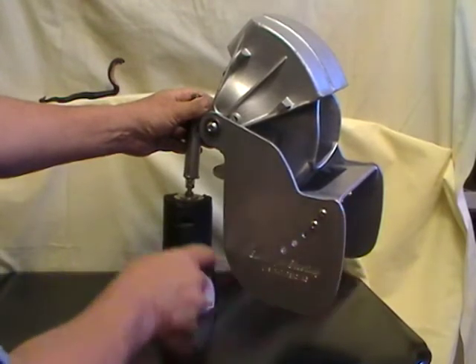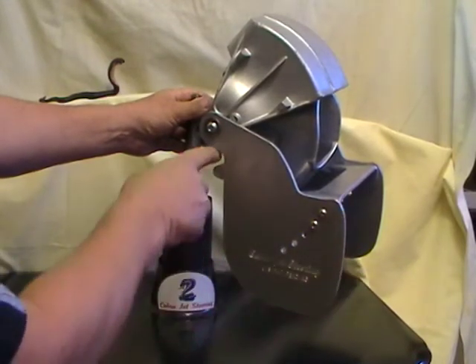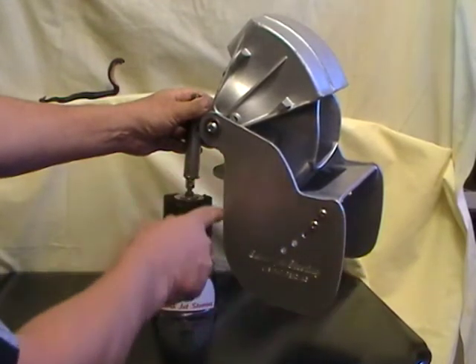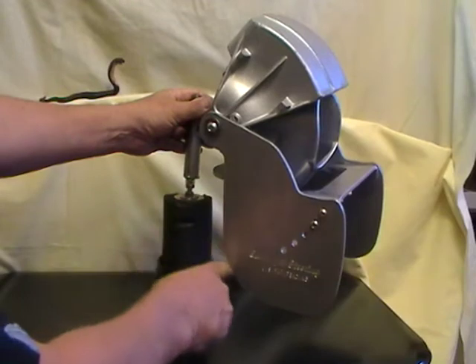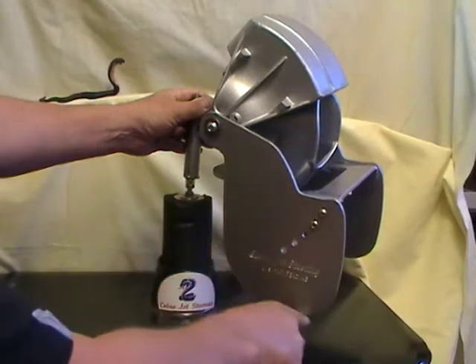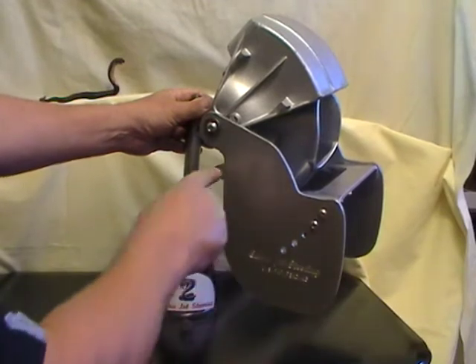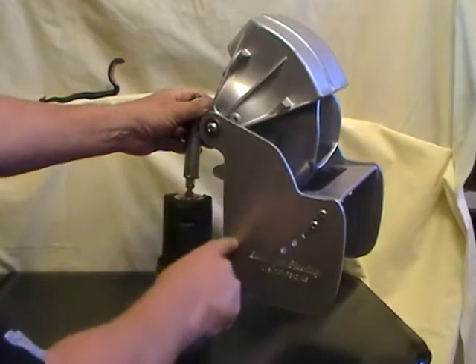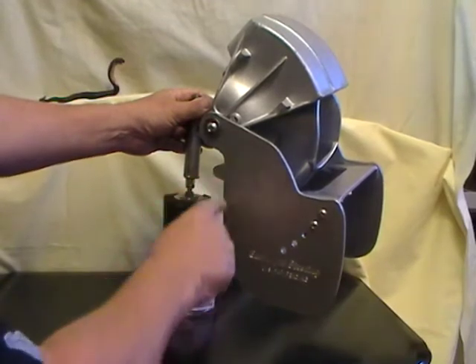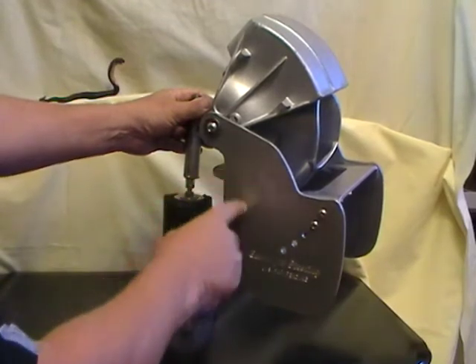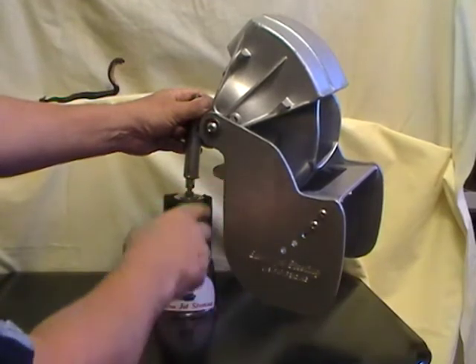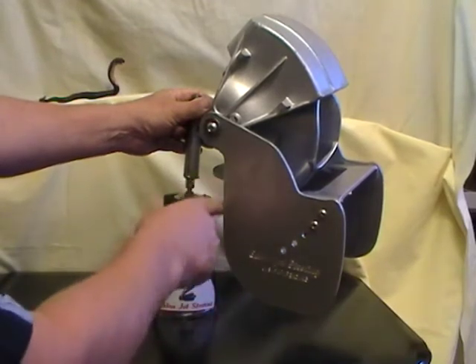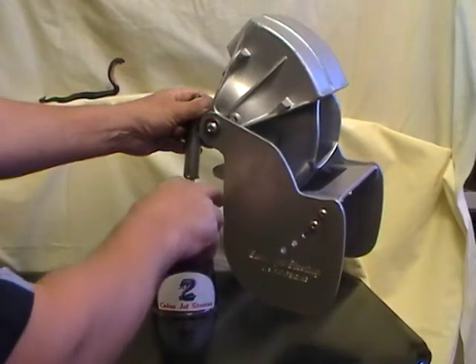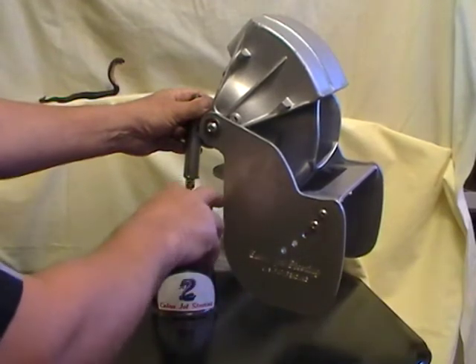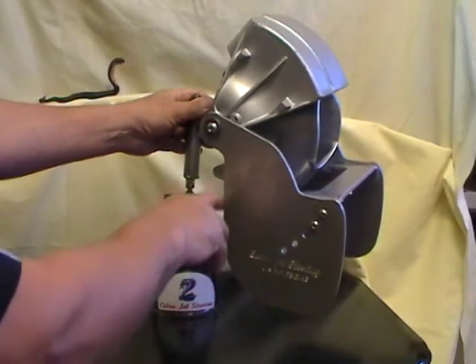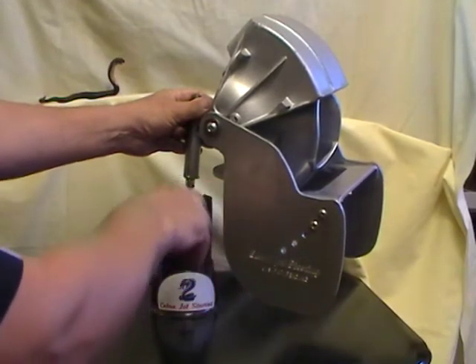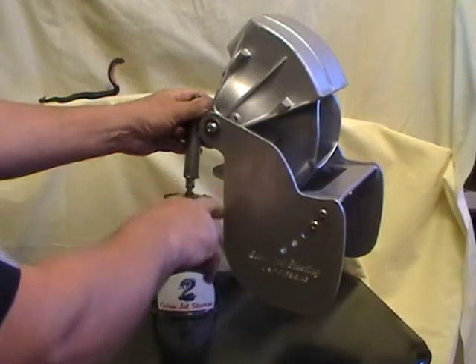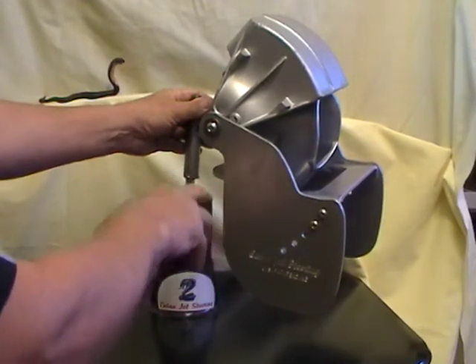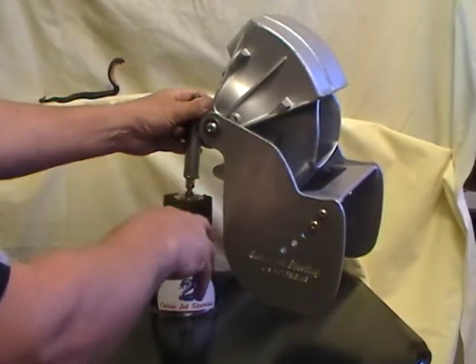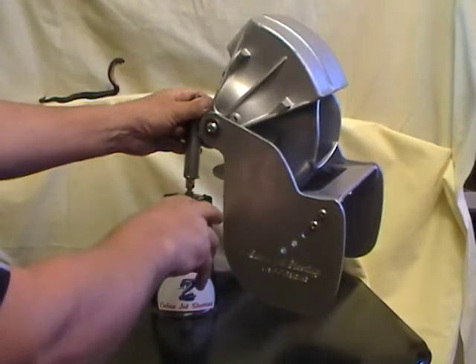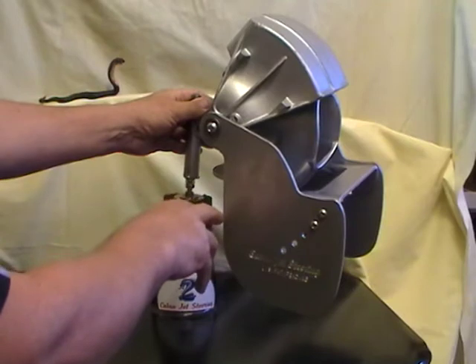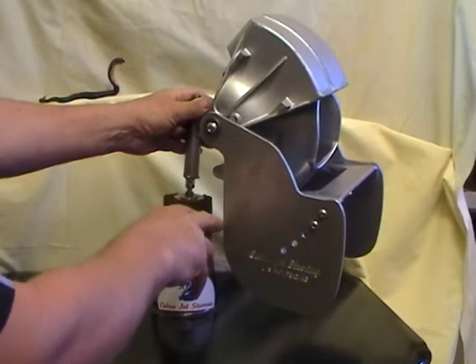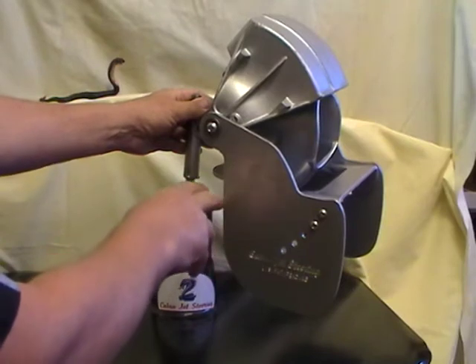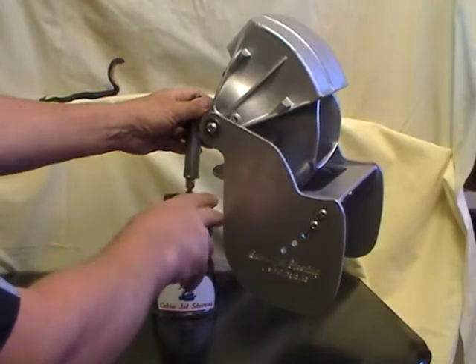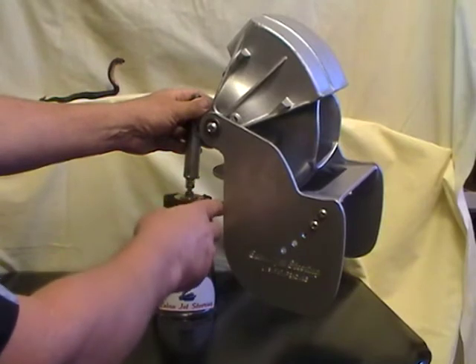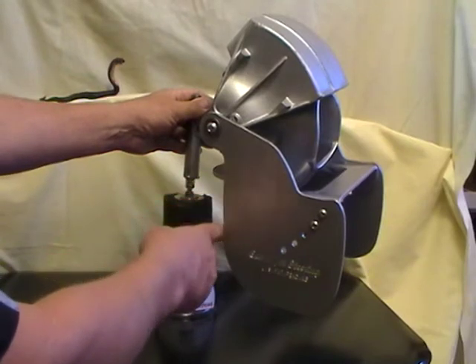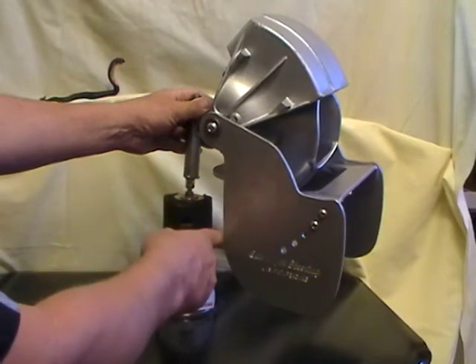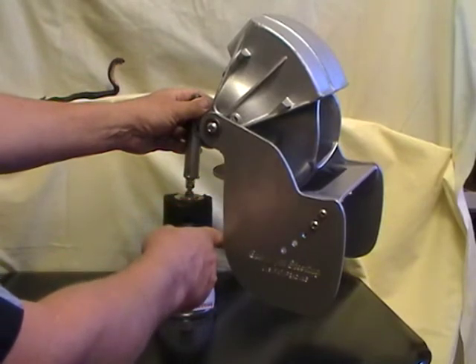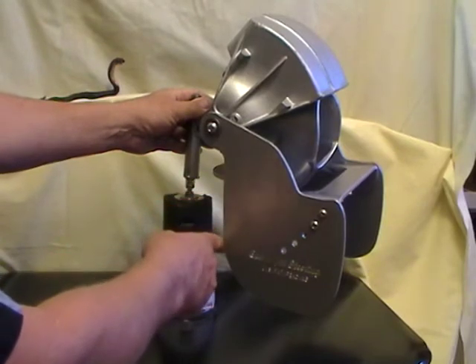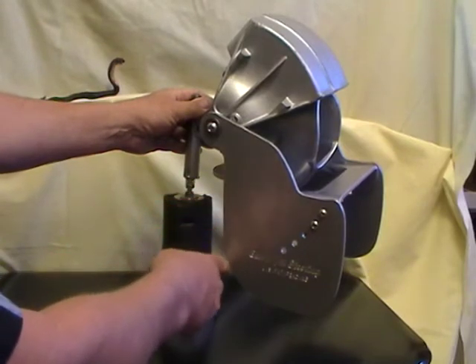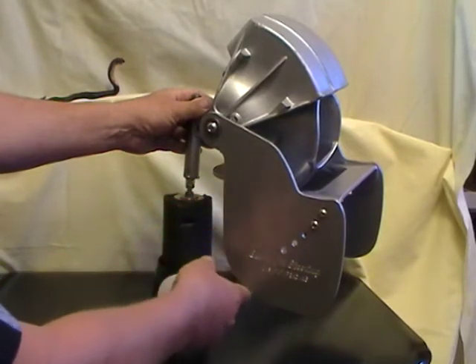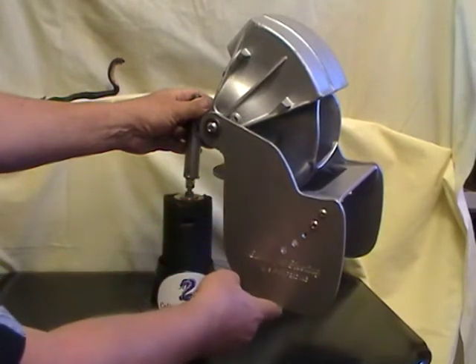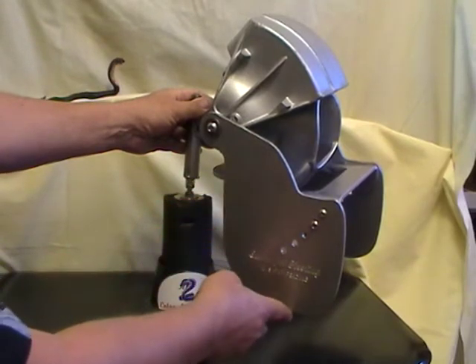Also, the front edge does not have any catches or cutouts or anything that could catch plastic bags, ropes, weeds, or any debris while you're operating. And that, again, is an important thing.